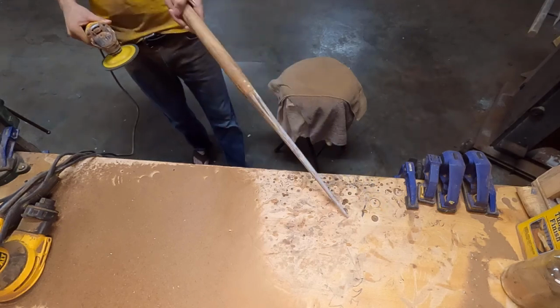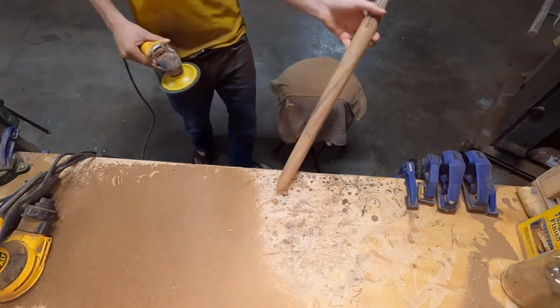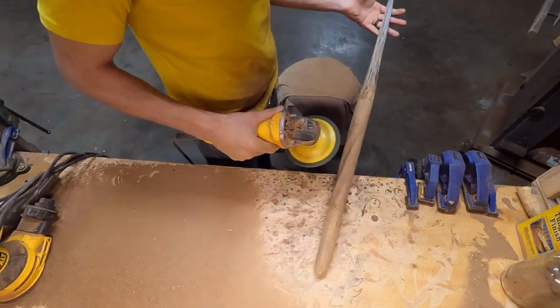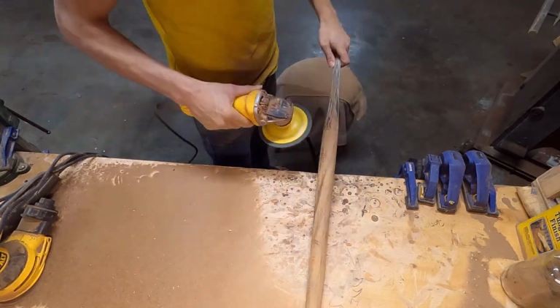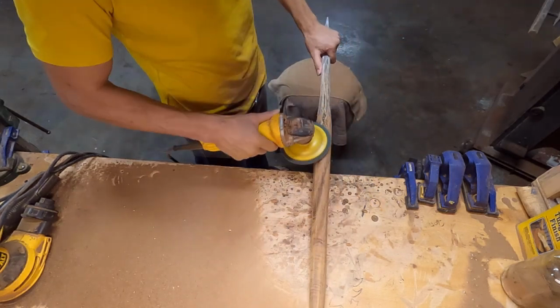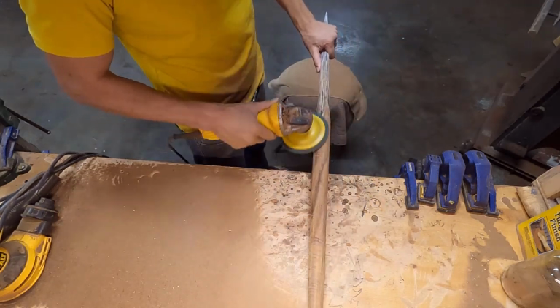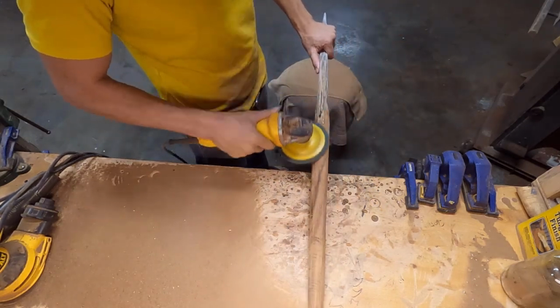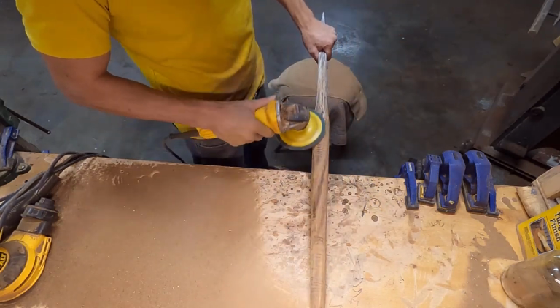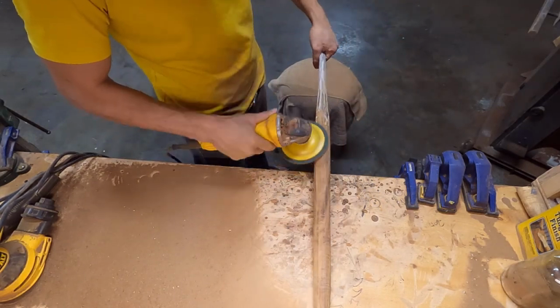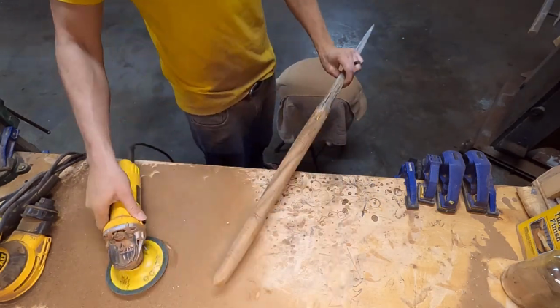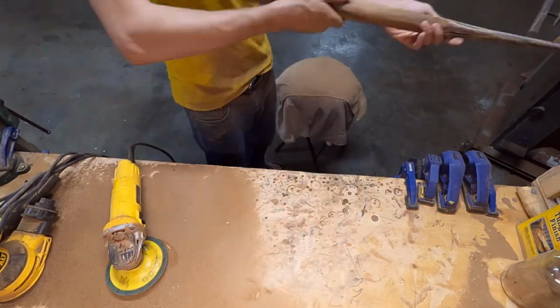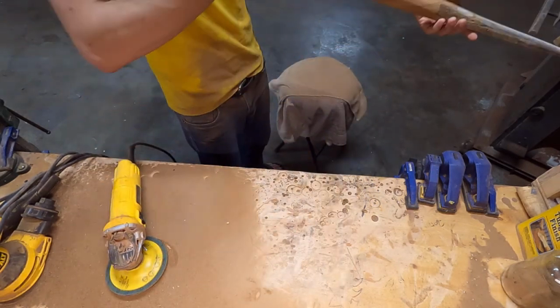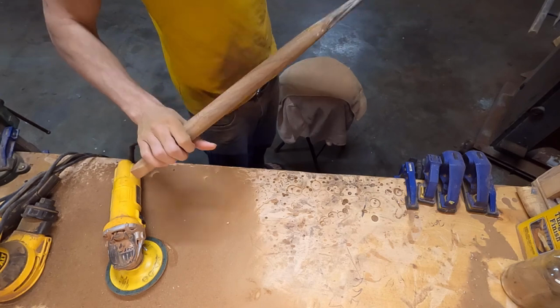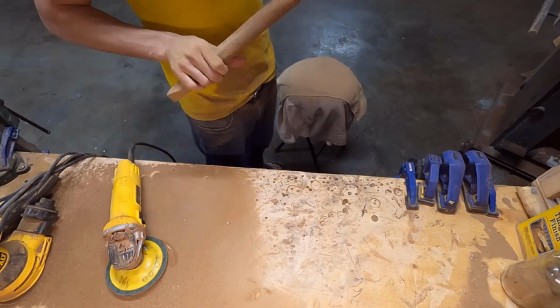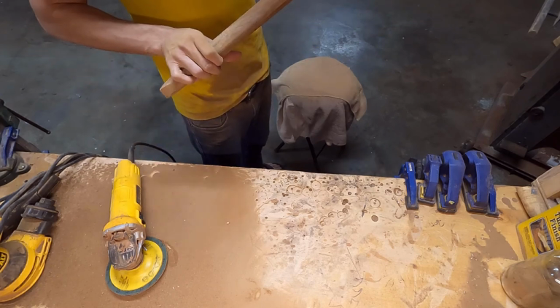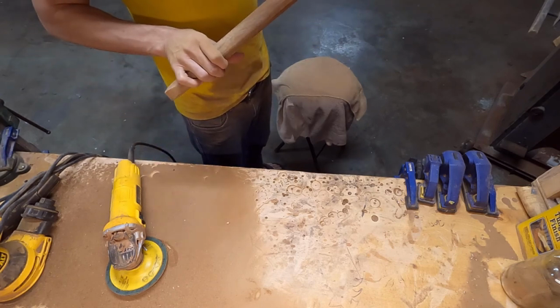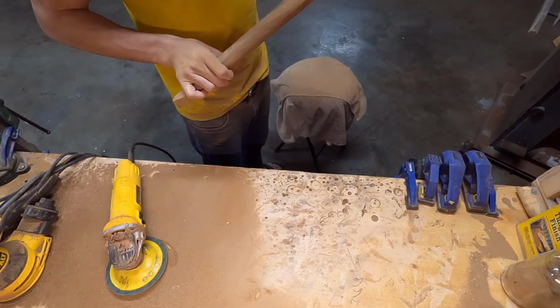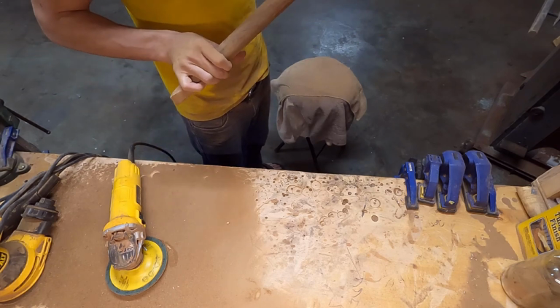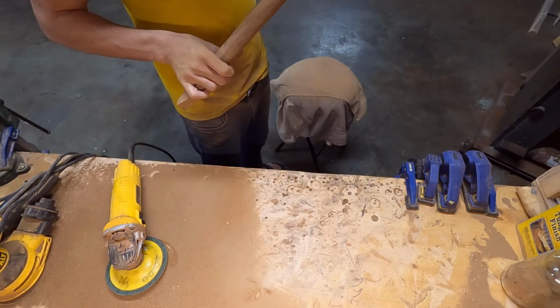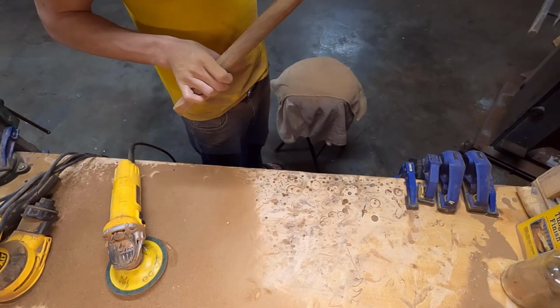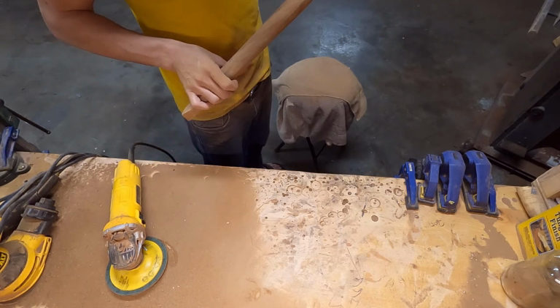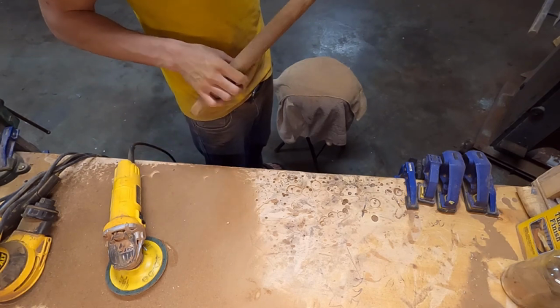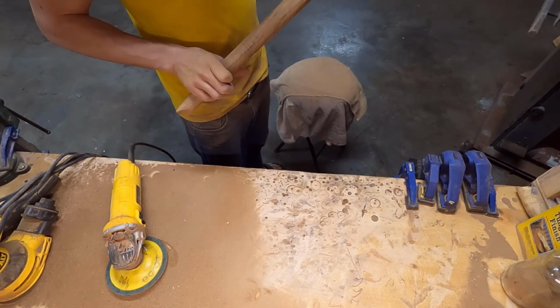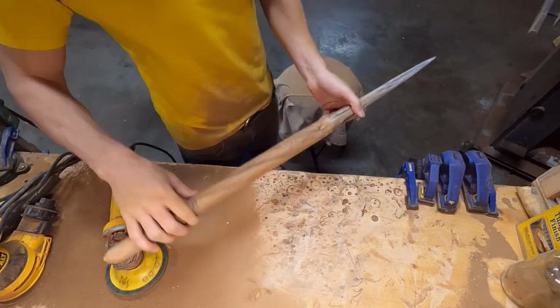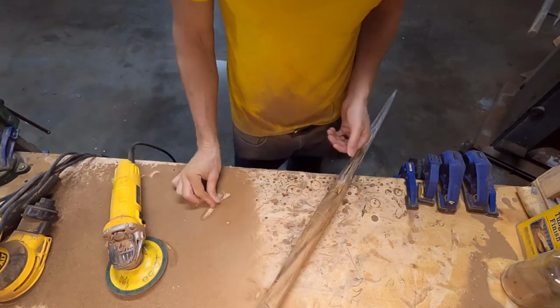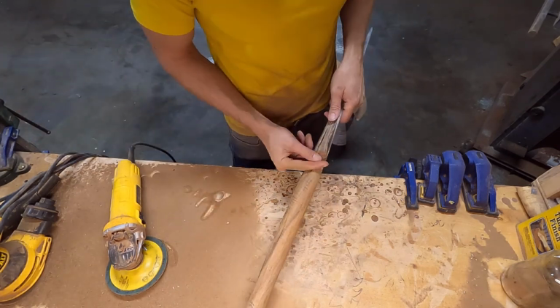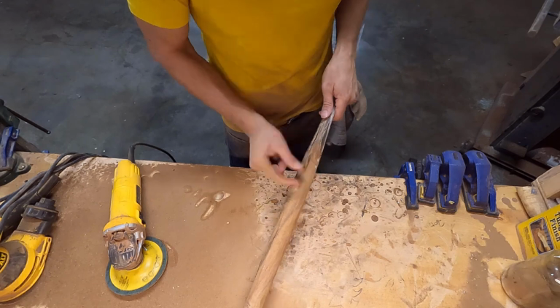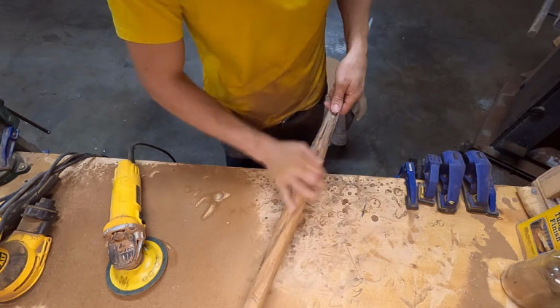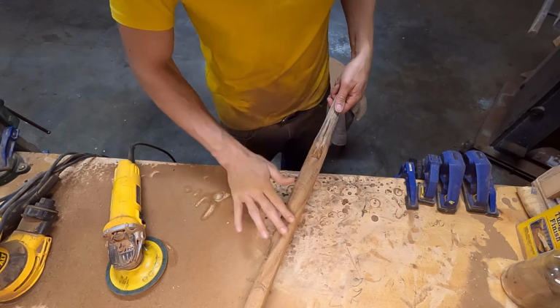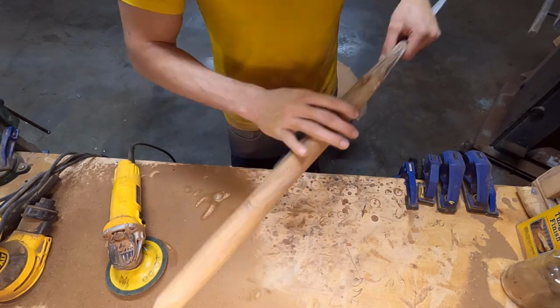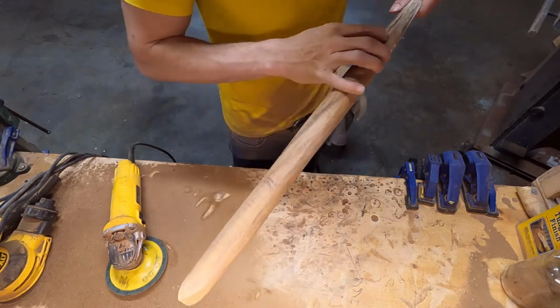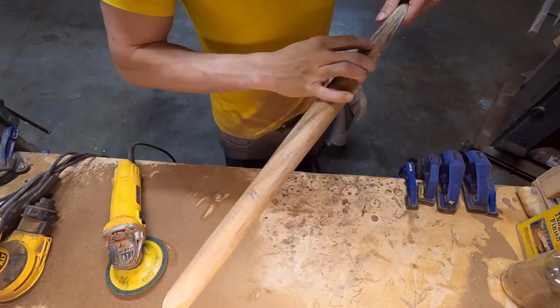This is all I had time for this week on this piece. I wasn't able to get too much done because of the mishaps with the glue up, but it's all right — next week we'll have a ton of fun. I'll see you next time, mahalo nui and aloha!